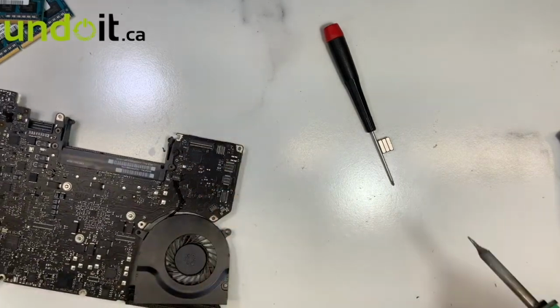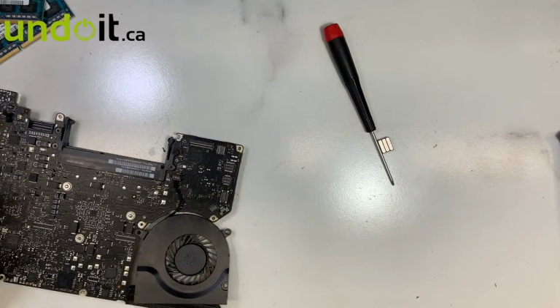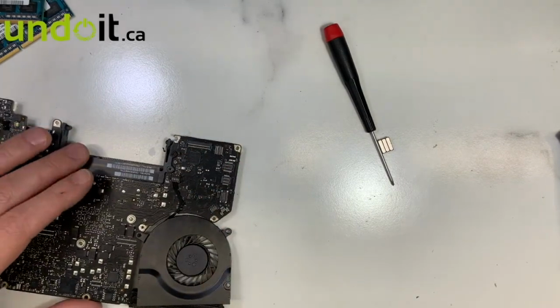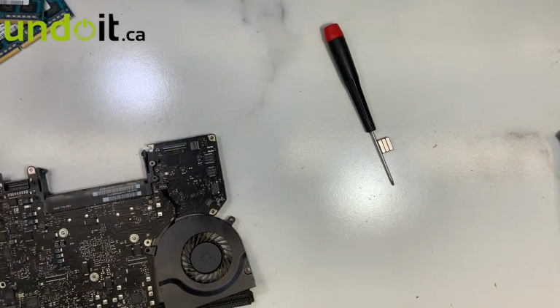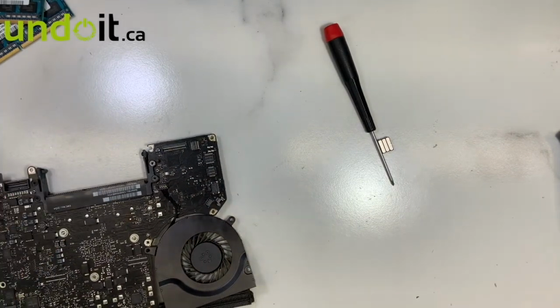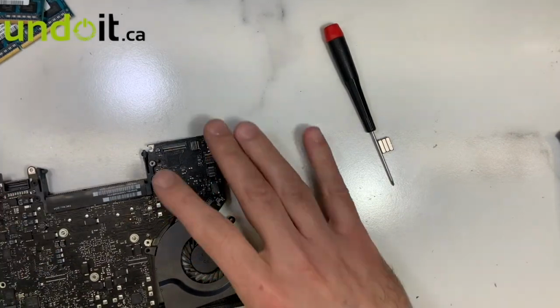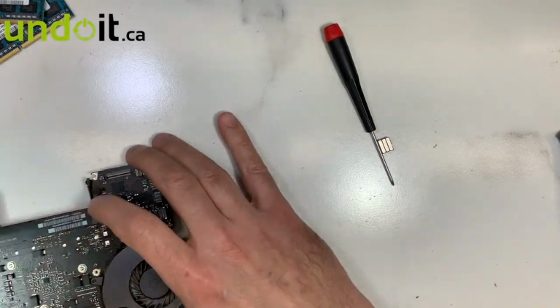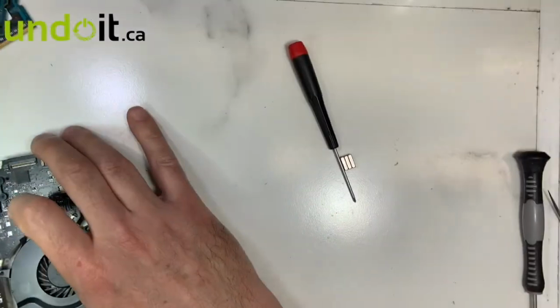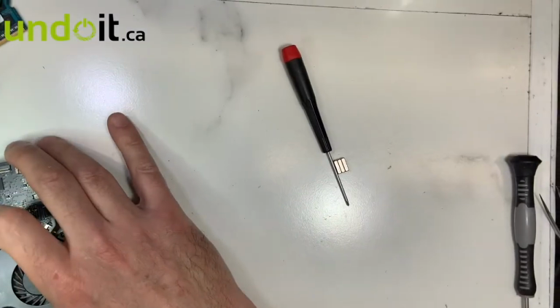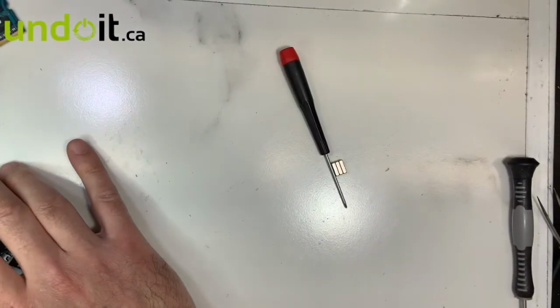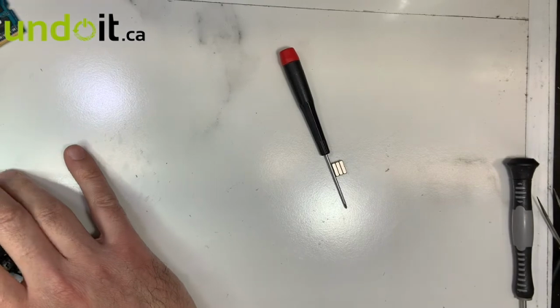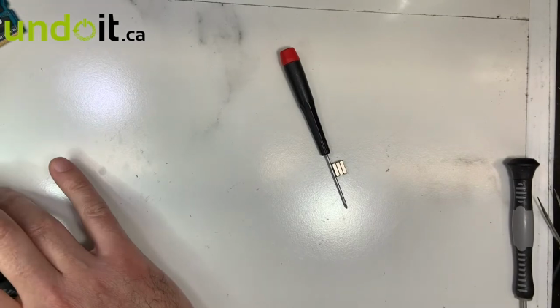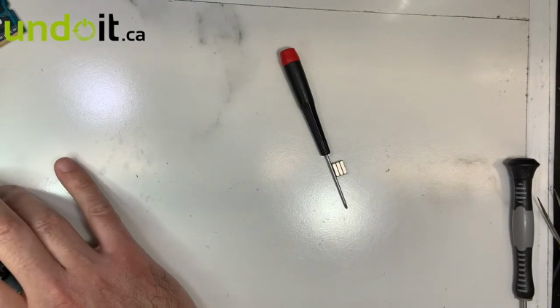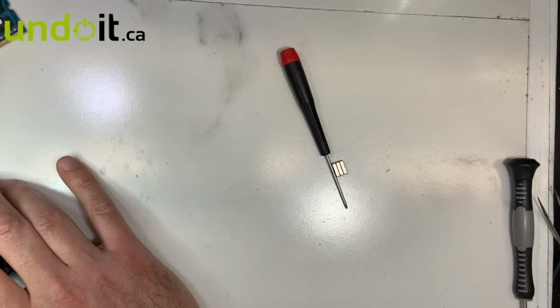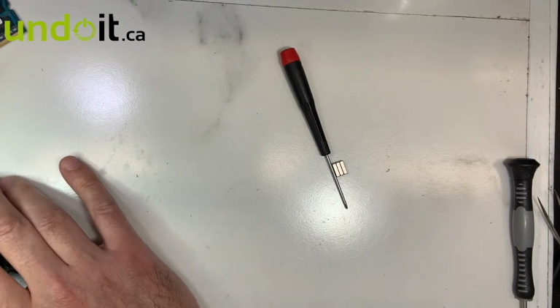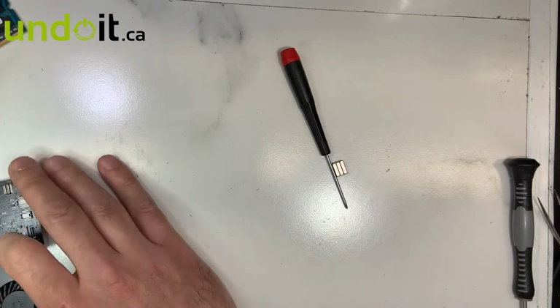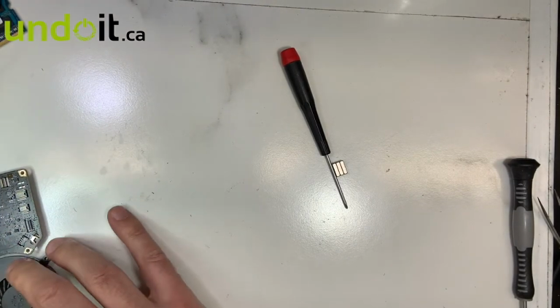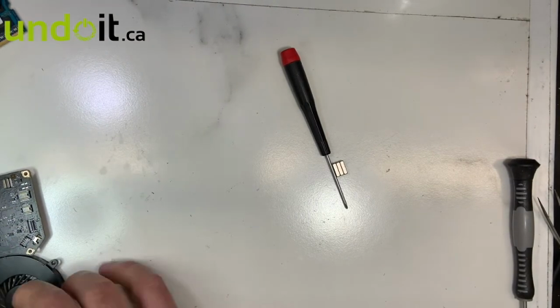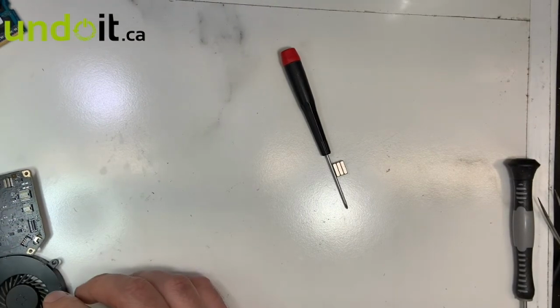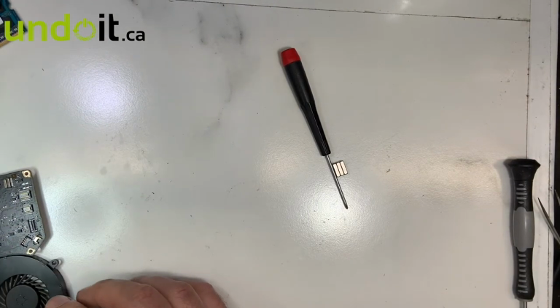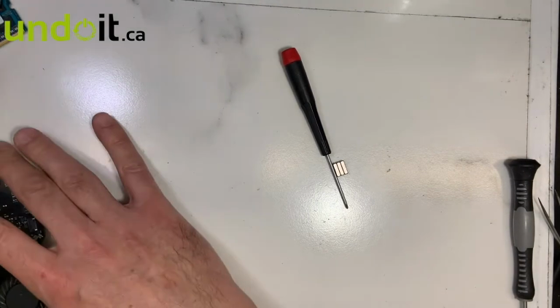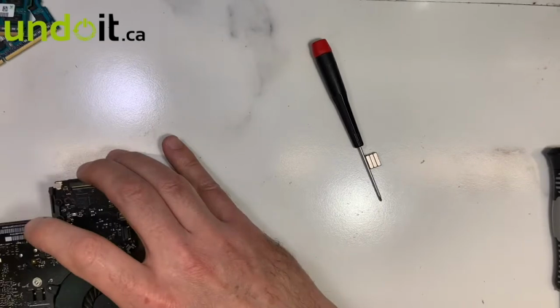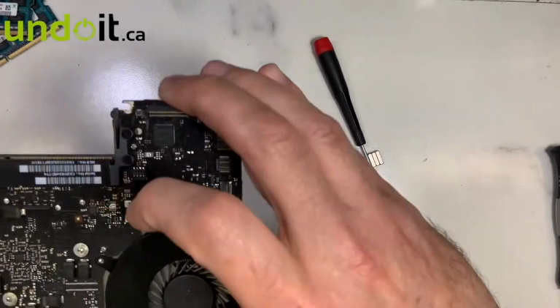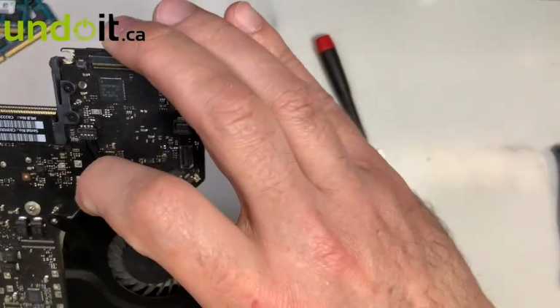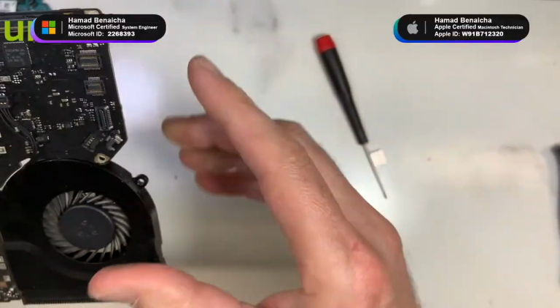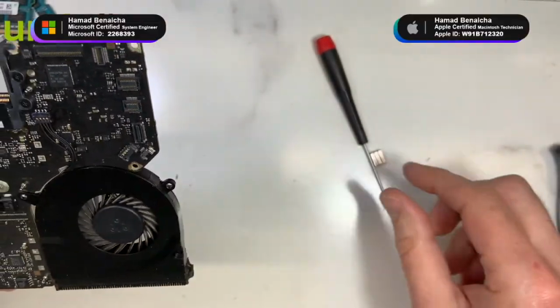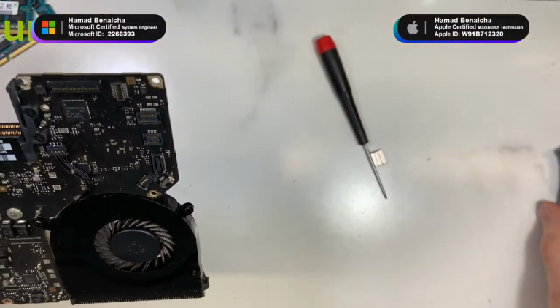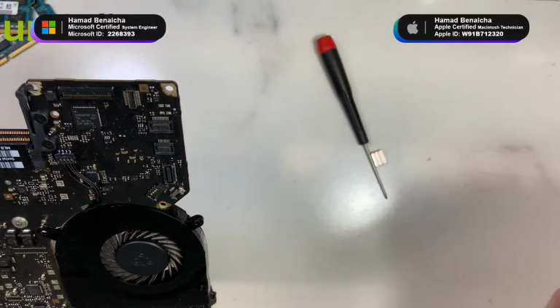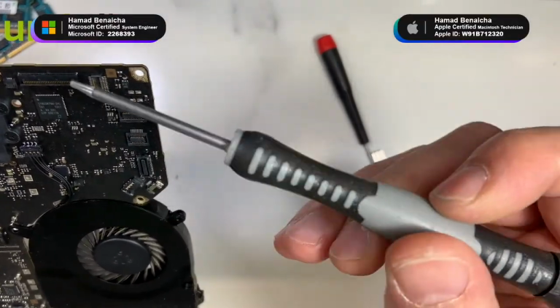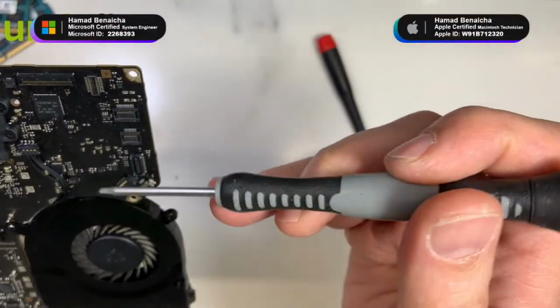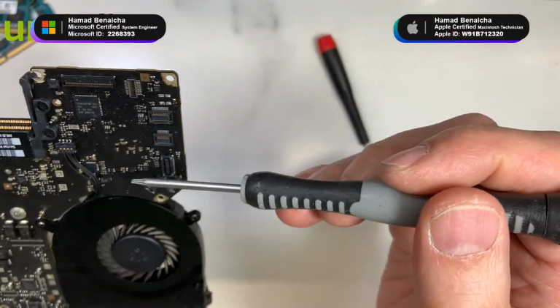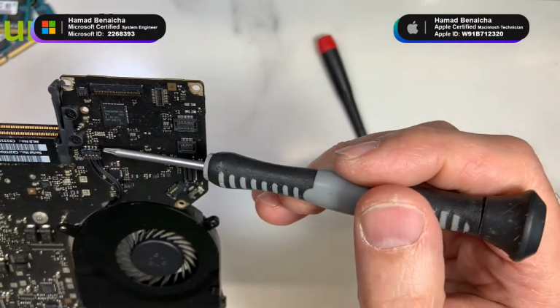Let me double check underneath the microscope — not bad, pretty good. Let me bring it closer to you. As you can see, nice and shiny soldering.